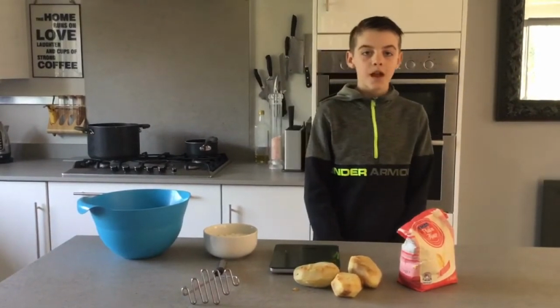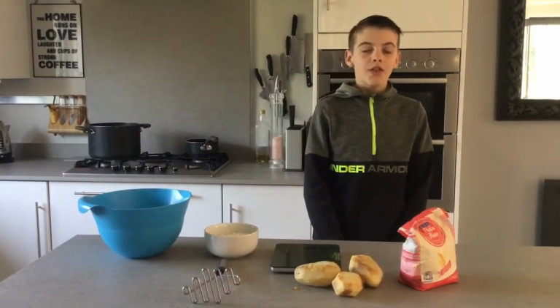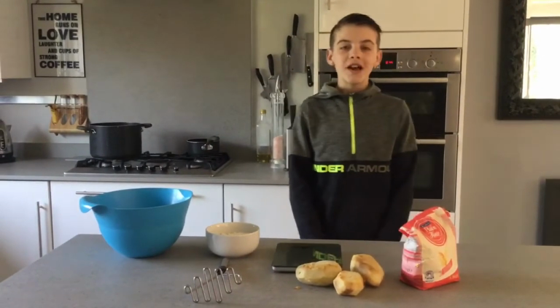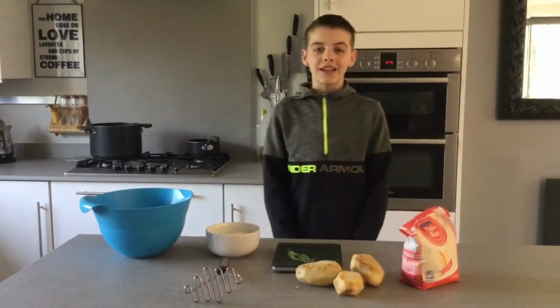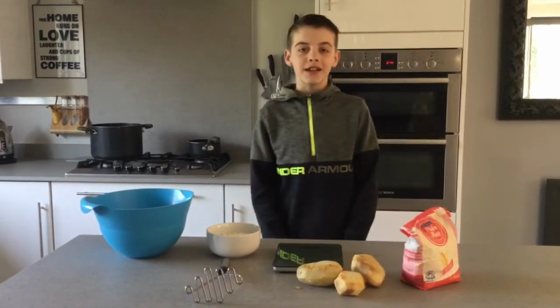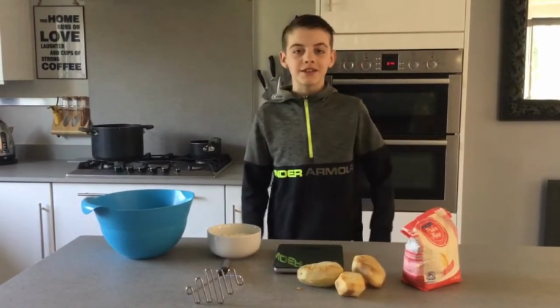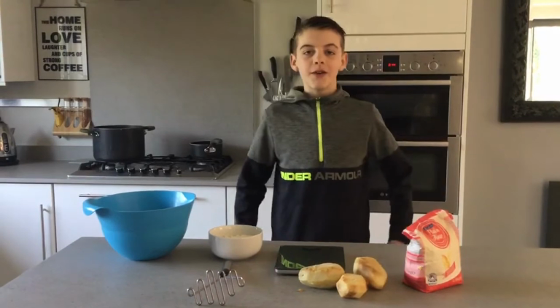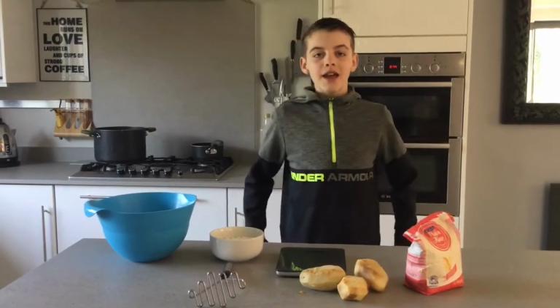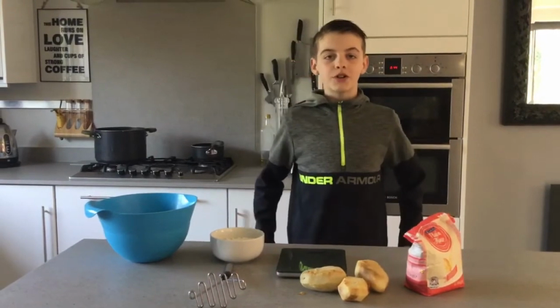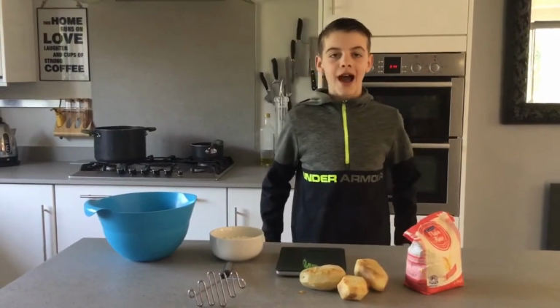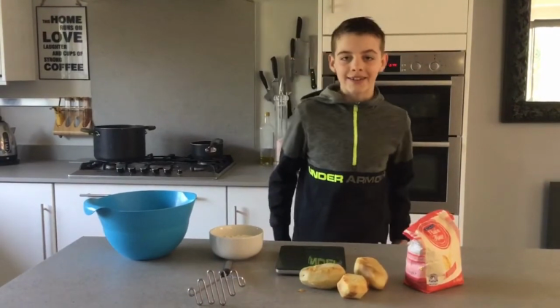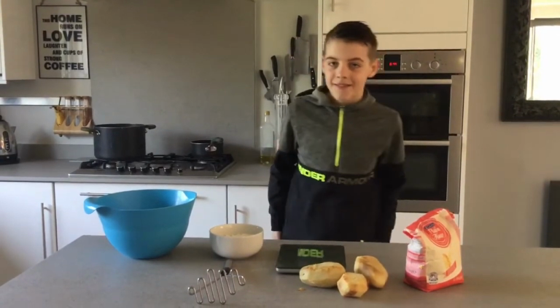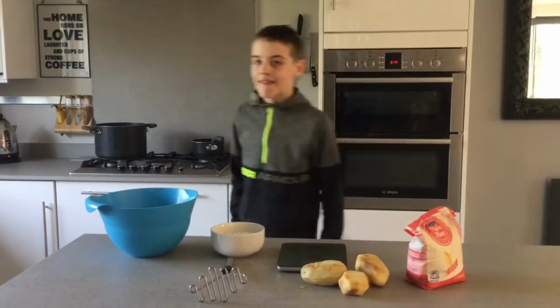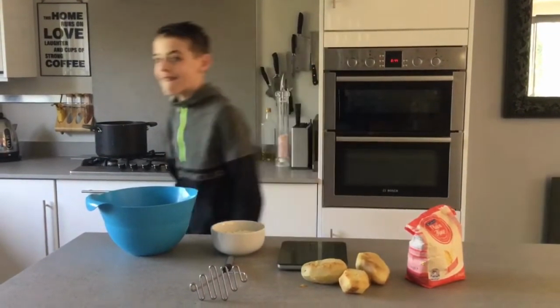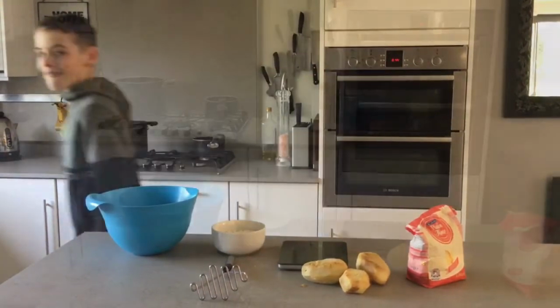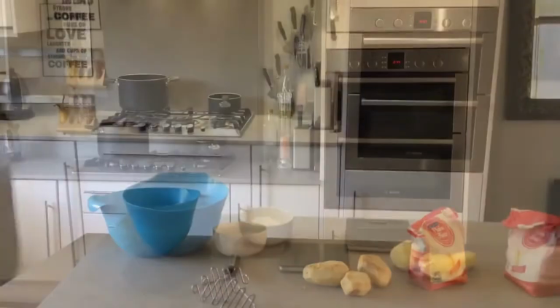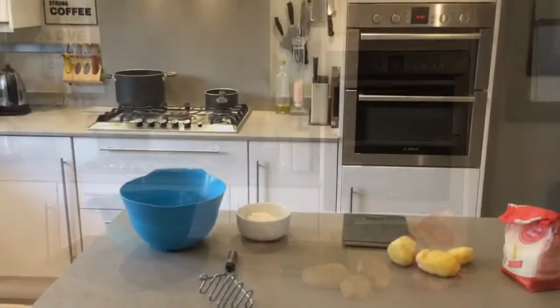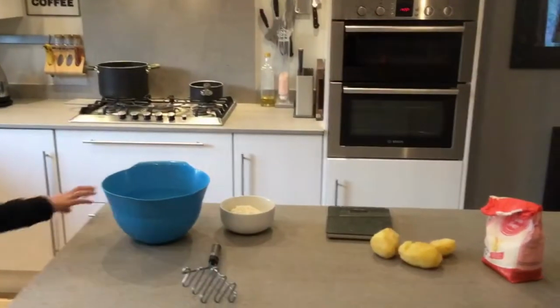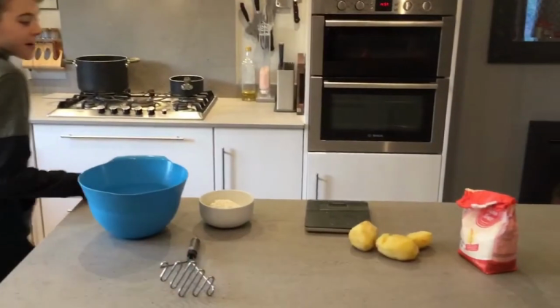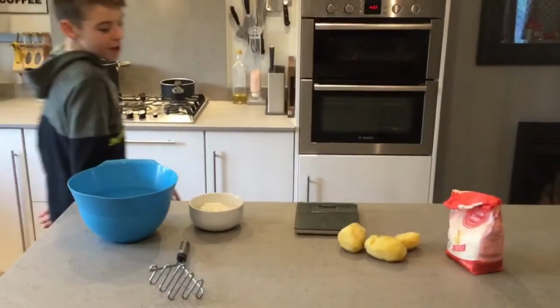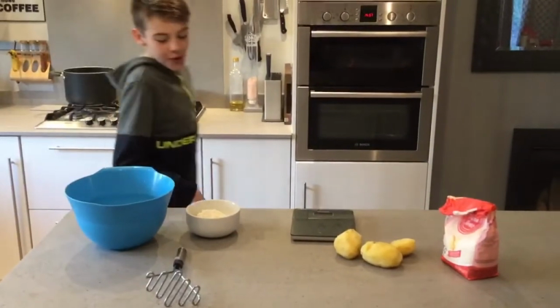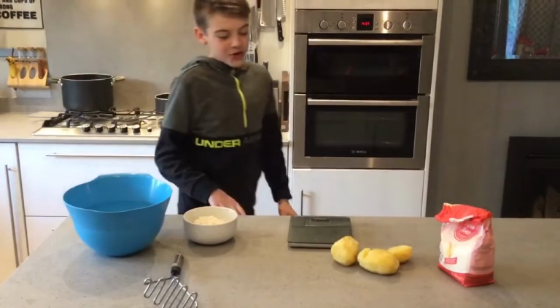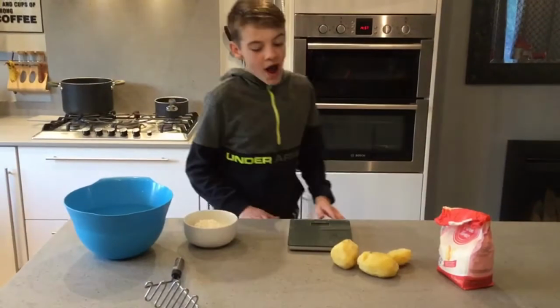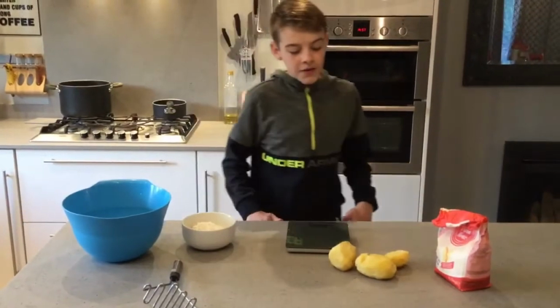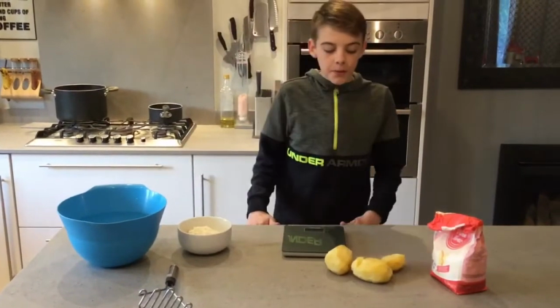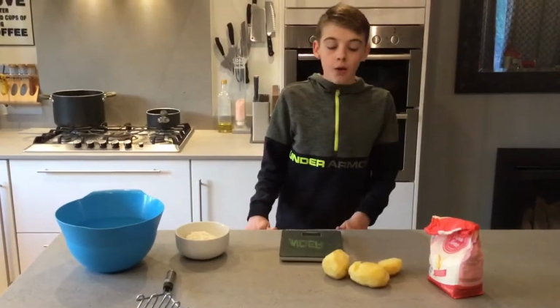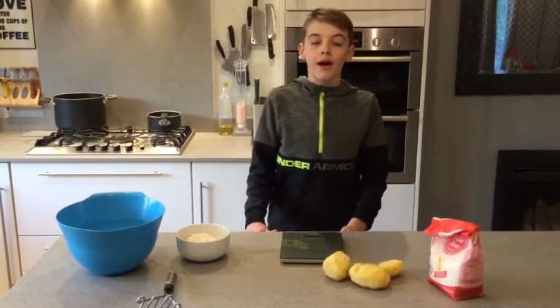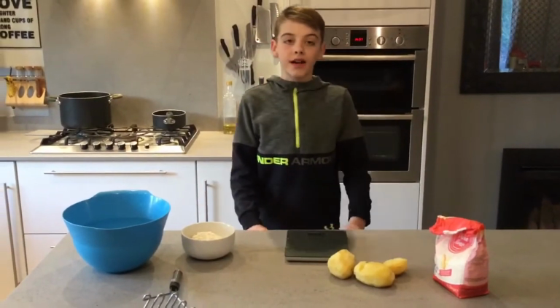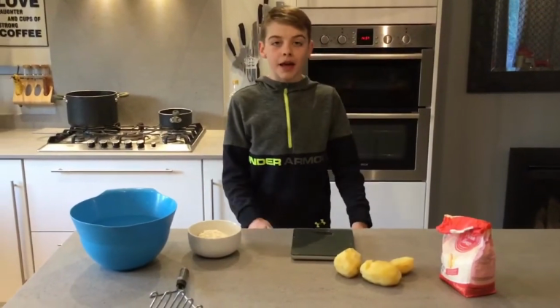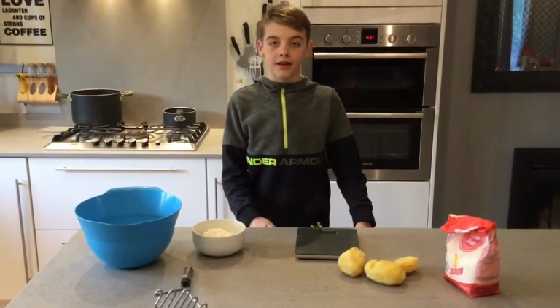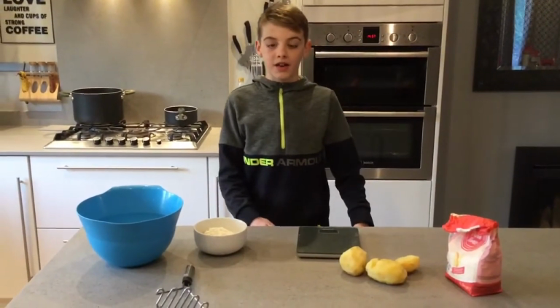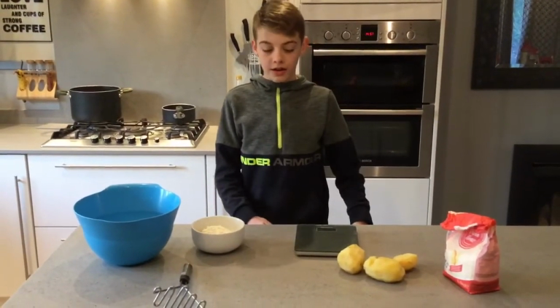The first thing you'll need to do is wash your hands. Once you have washed your hands, I will now explain the ingredients.